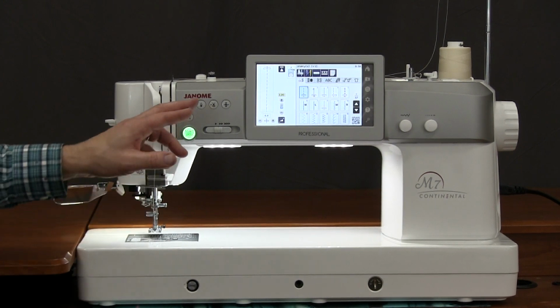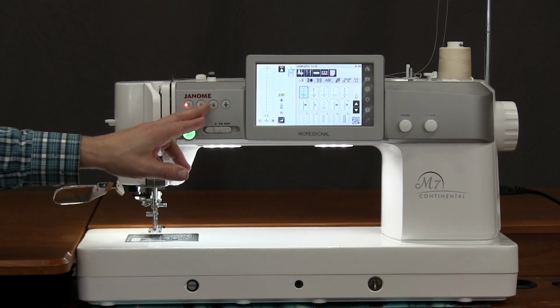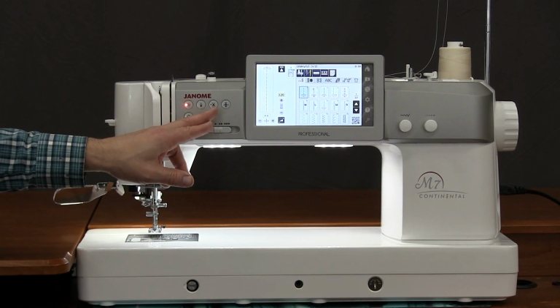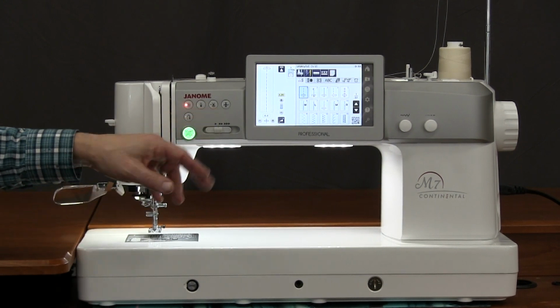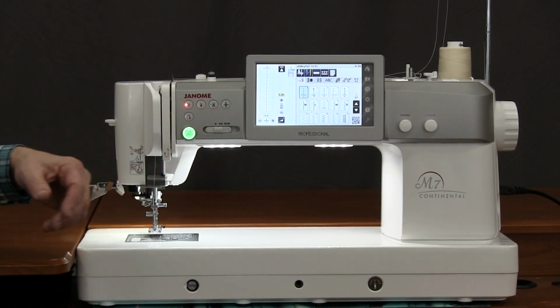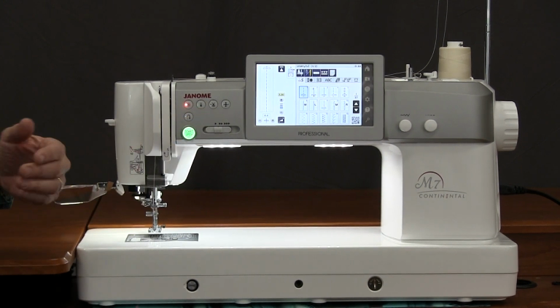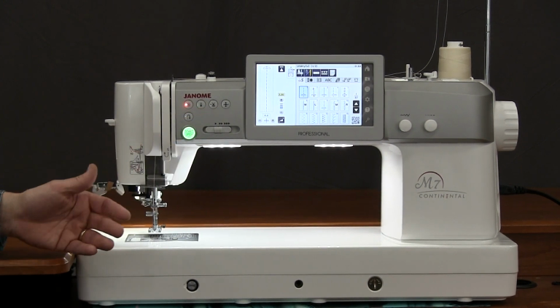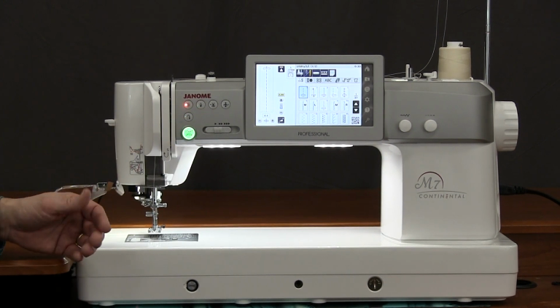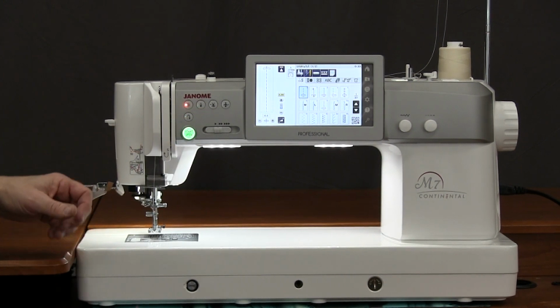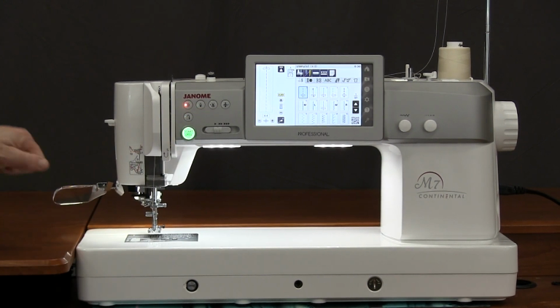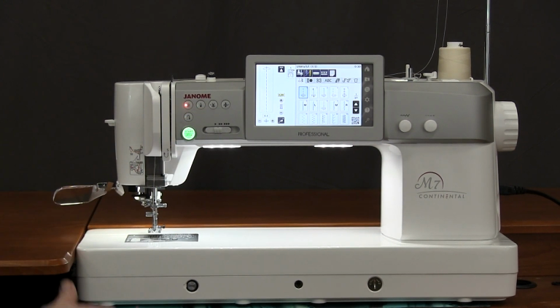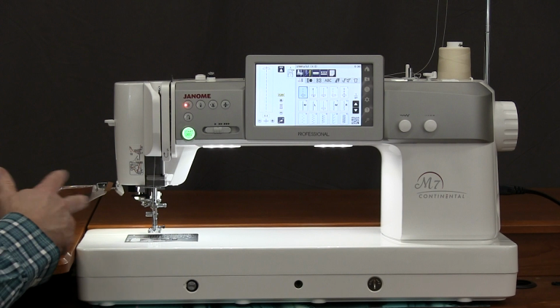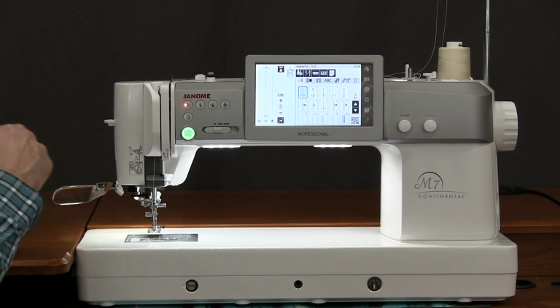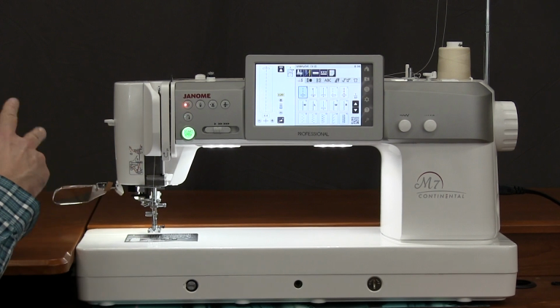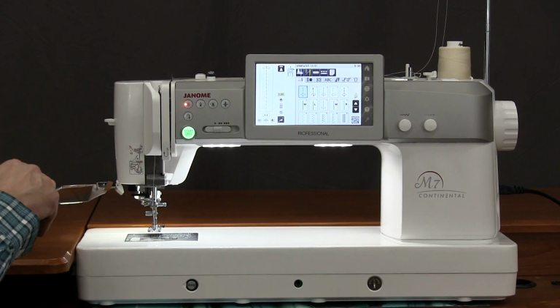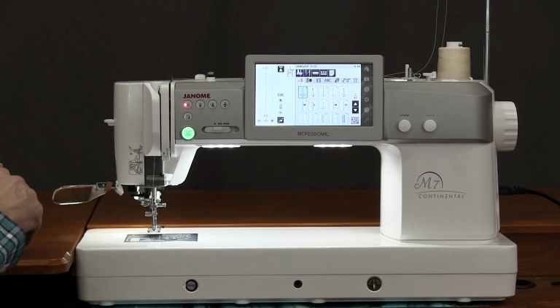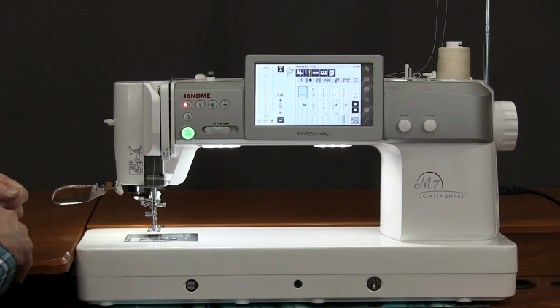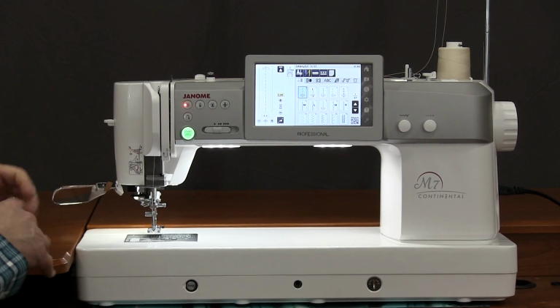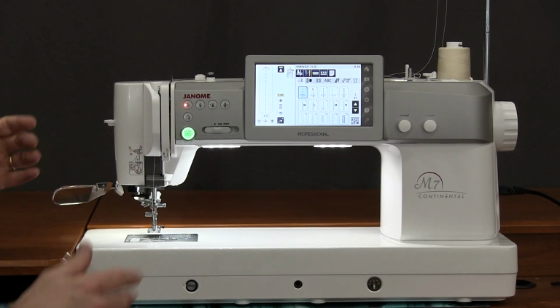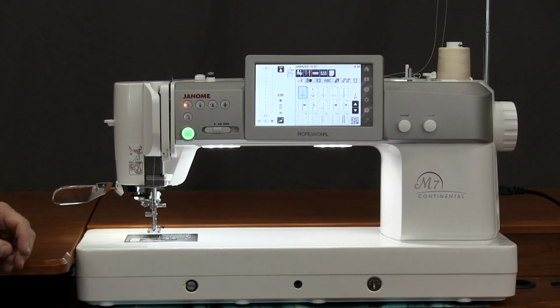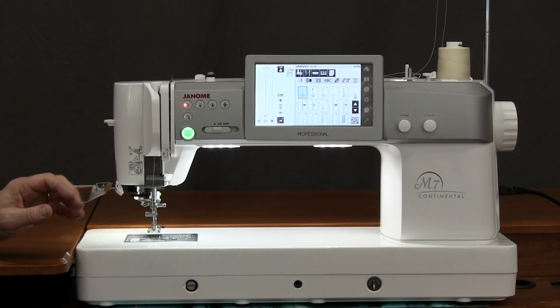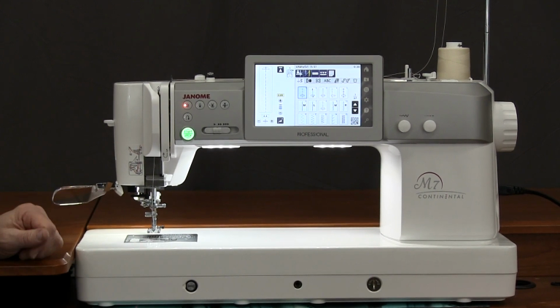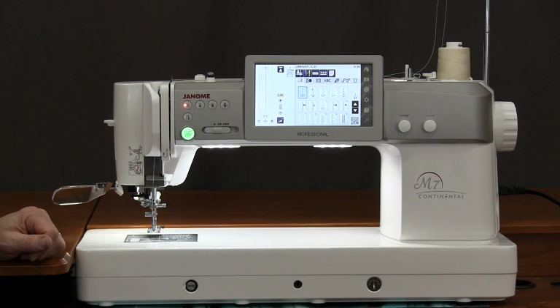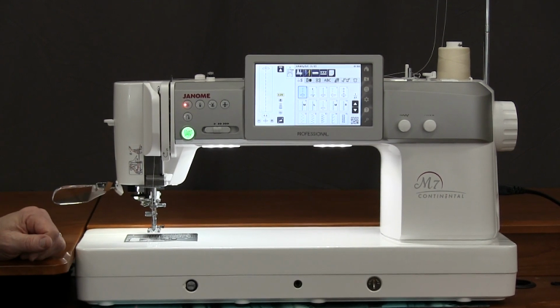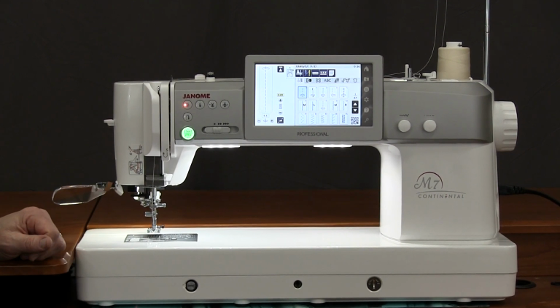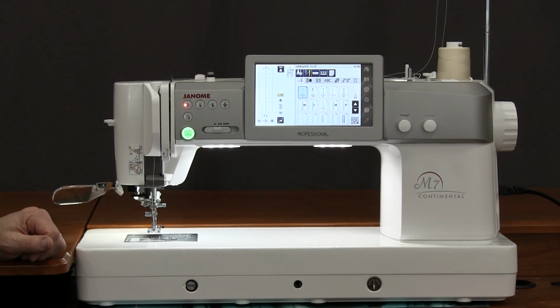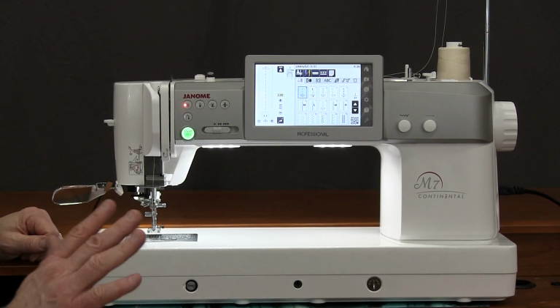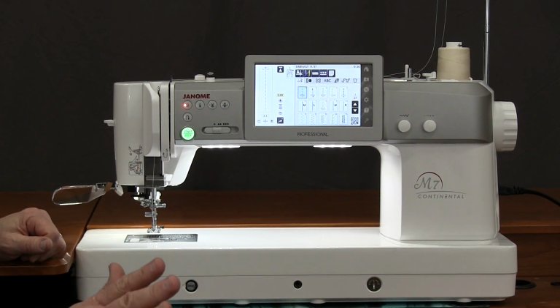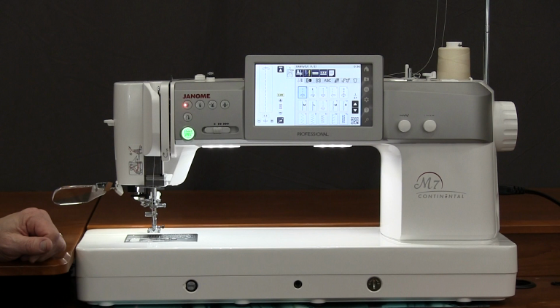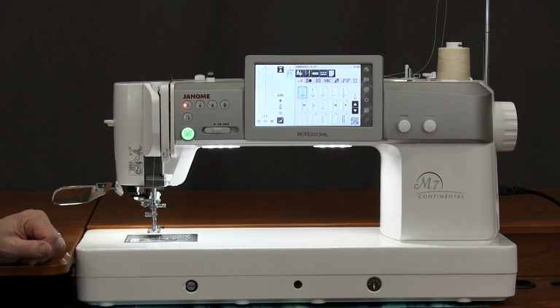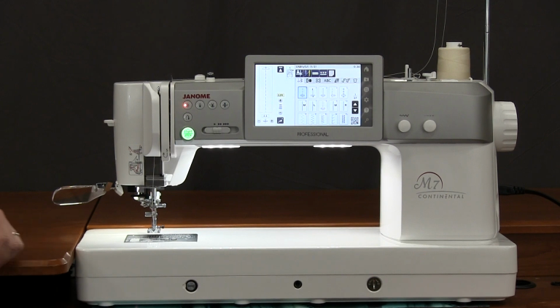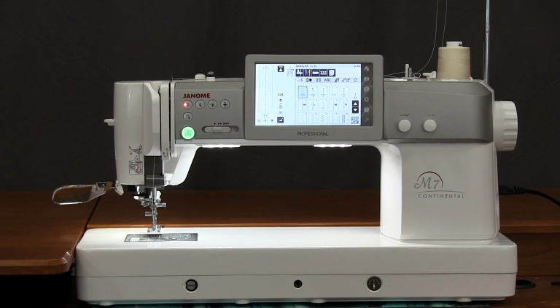Built-in thread cutter — so at the end of the stitch, instead of pulling all the threads out and cutting them with scissors and leaving tails everywhere, I have a built-in thread cutter. Huge feature on the machine.